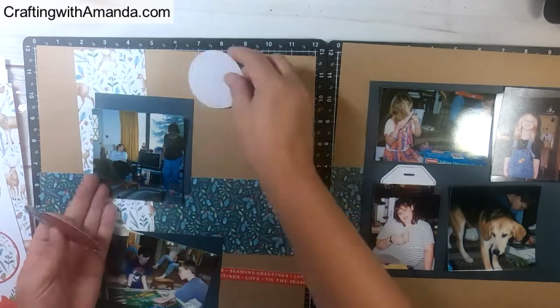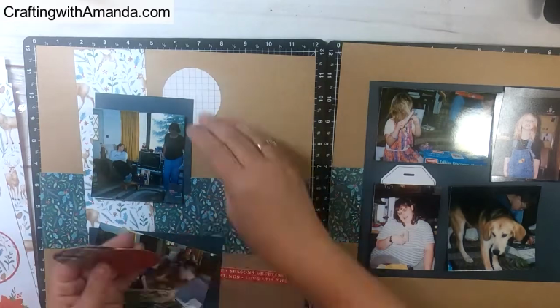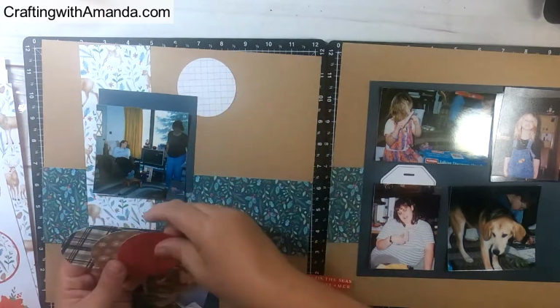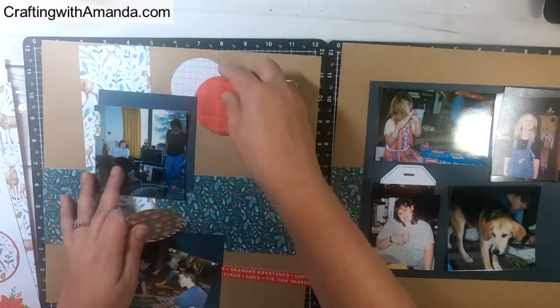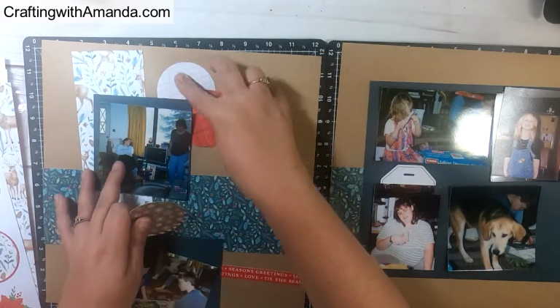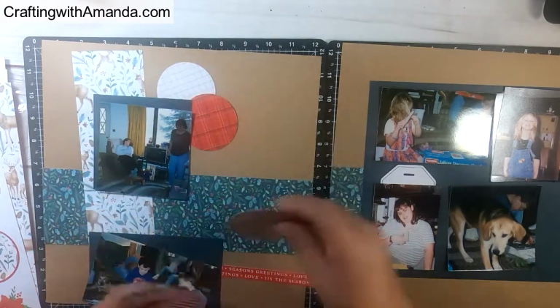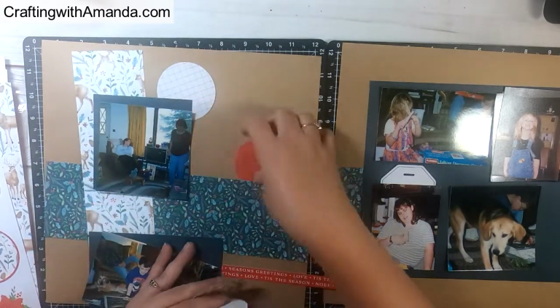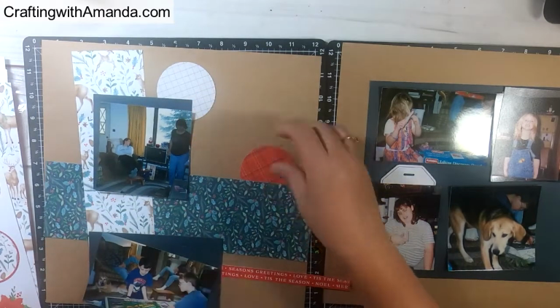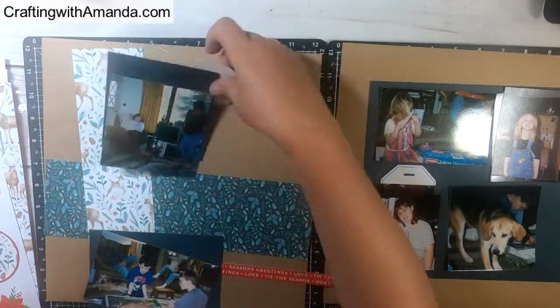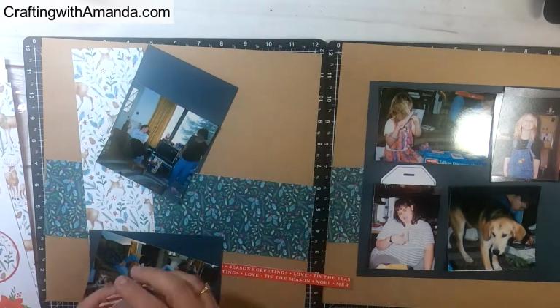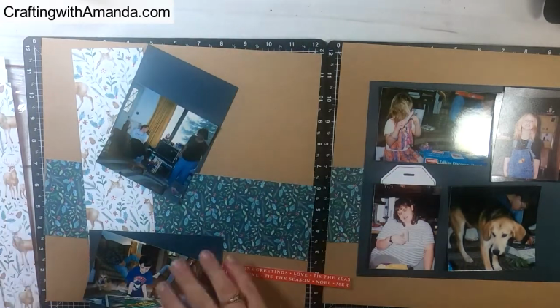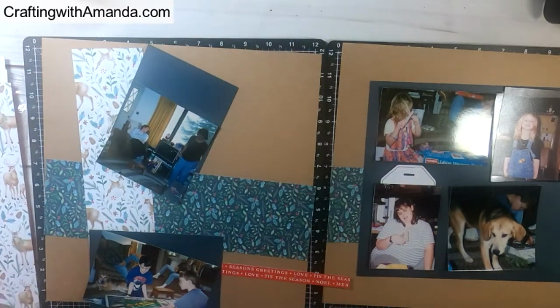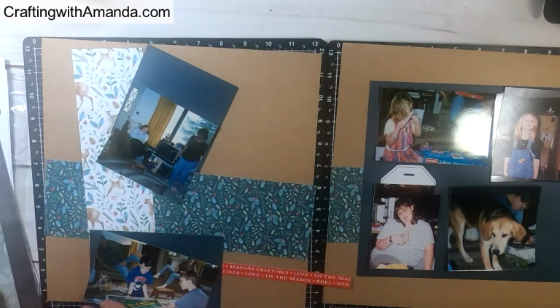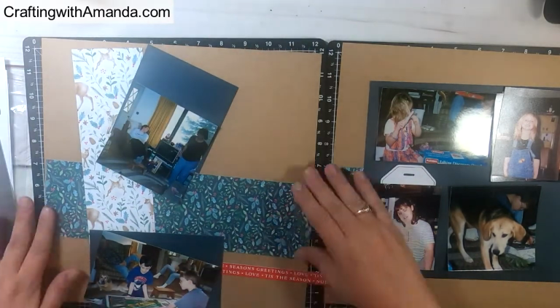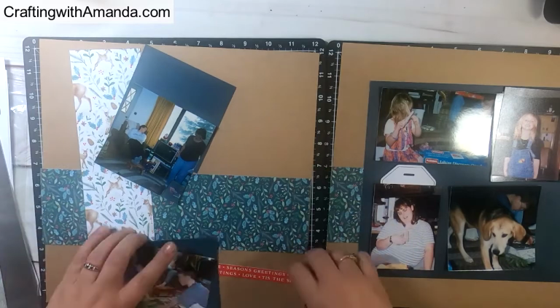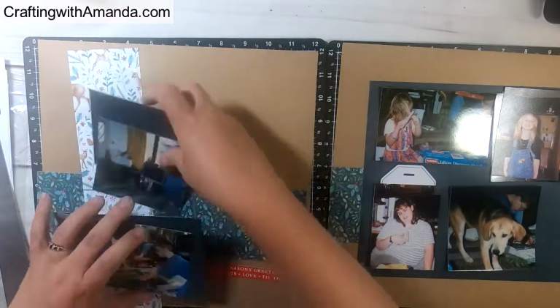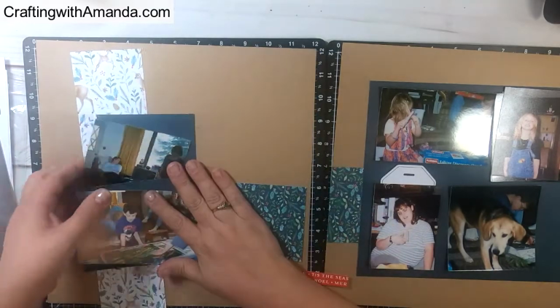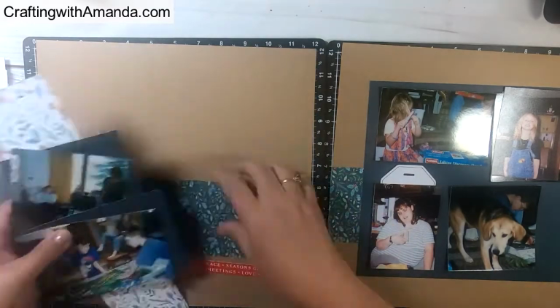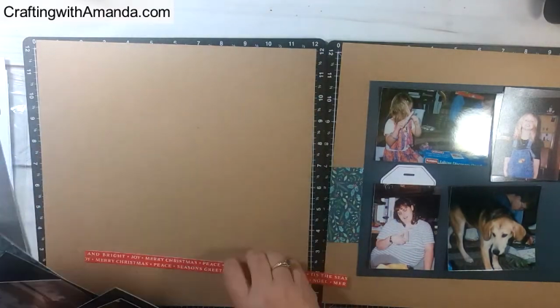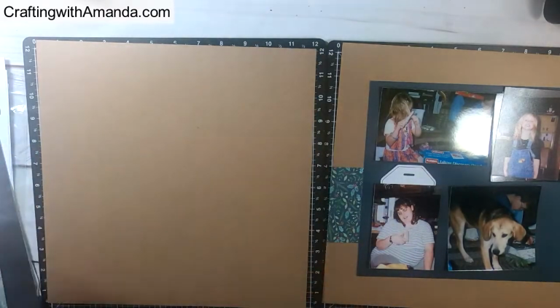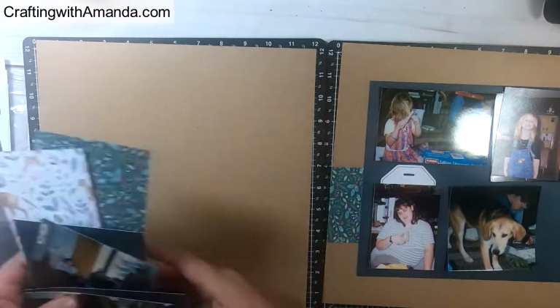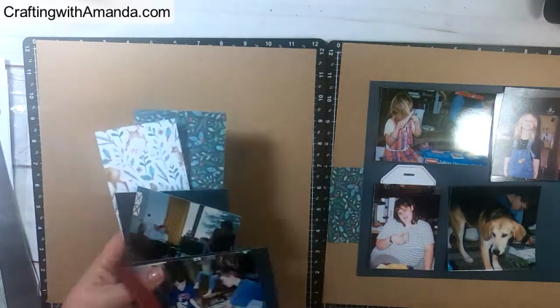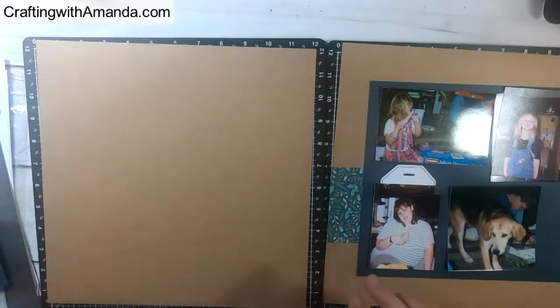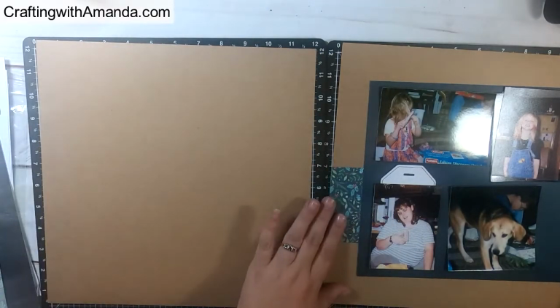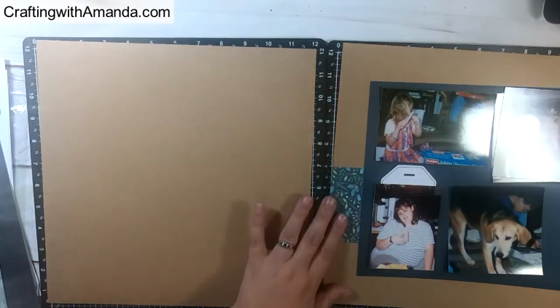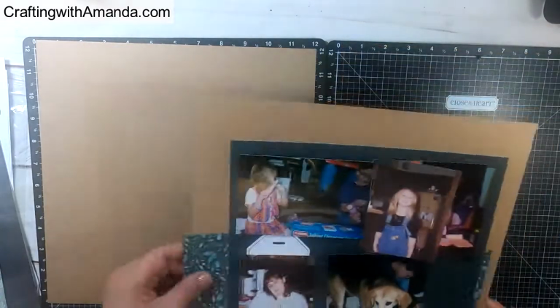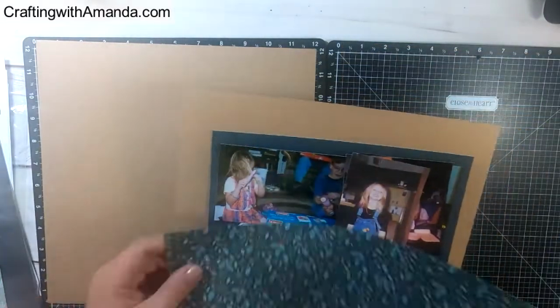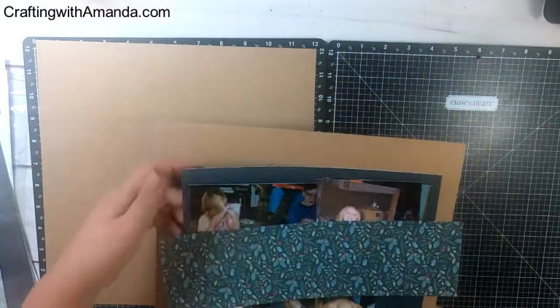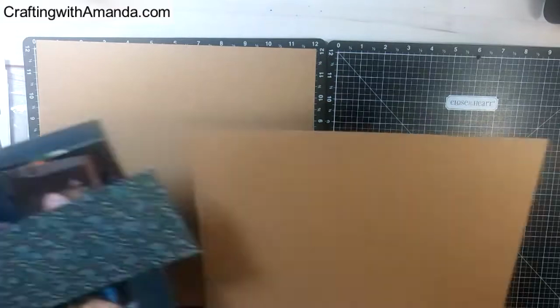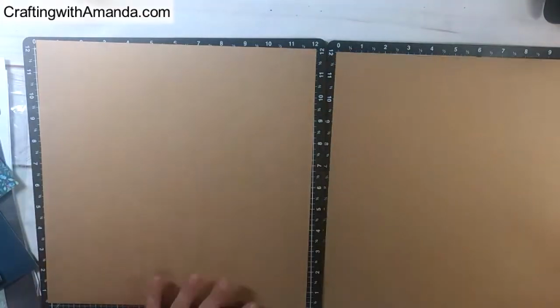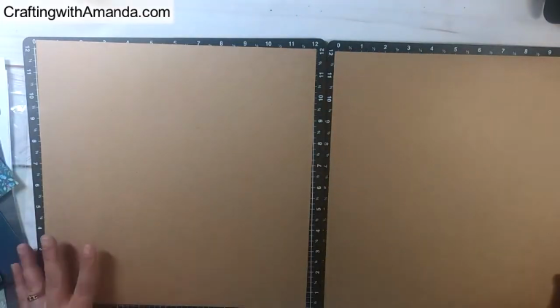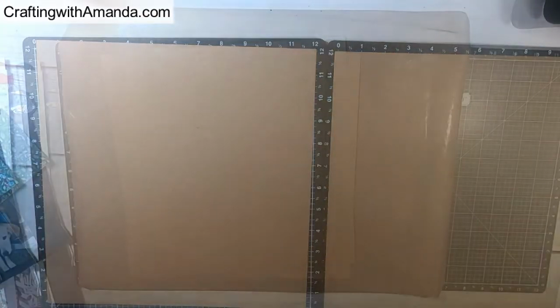These are more of the die cuts that came with the Workshop on the Go — they're just circles. I thought maybe I would use those on the background of this craft paper, but they didn't work for me; I wasn't feeling it.